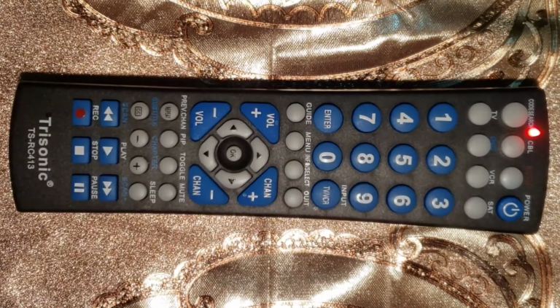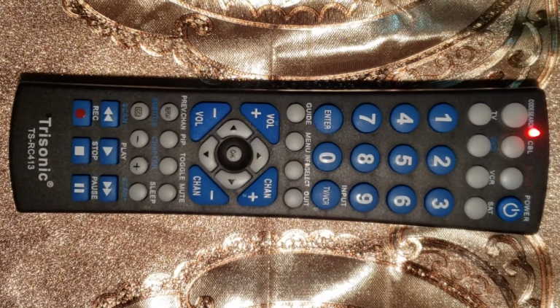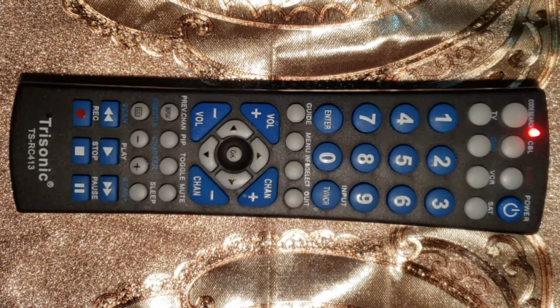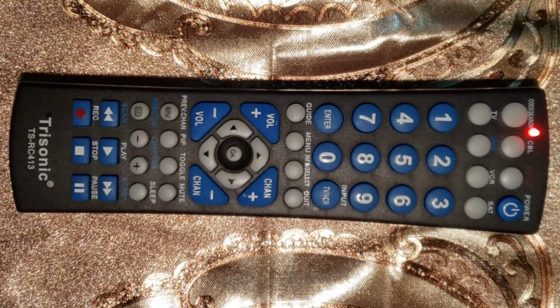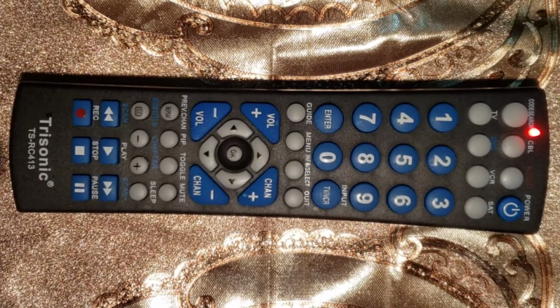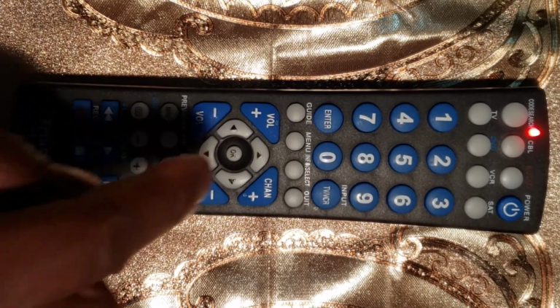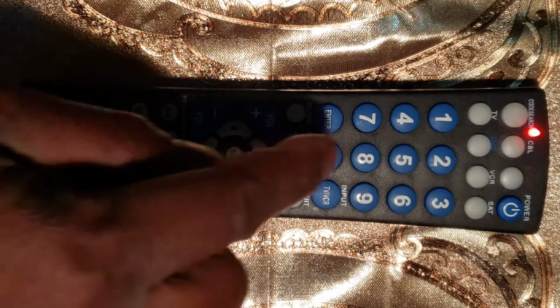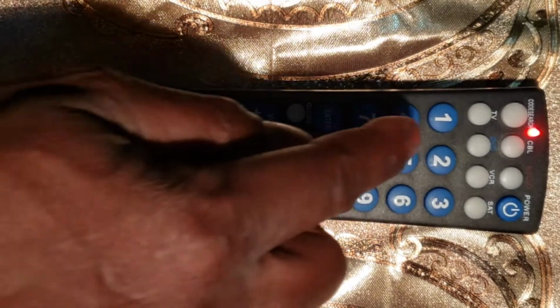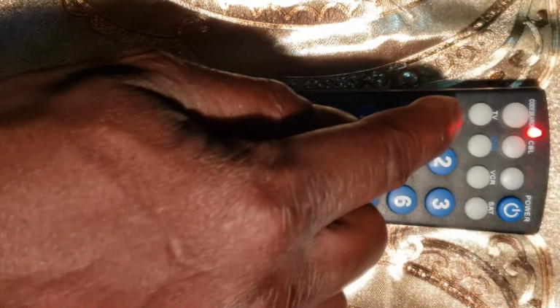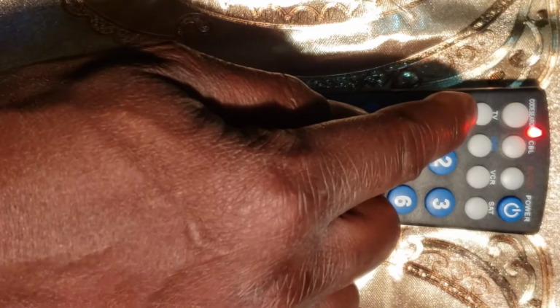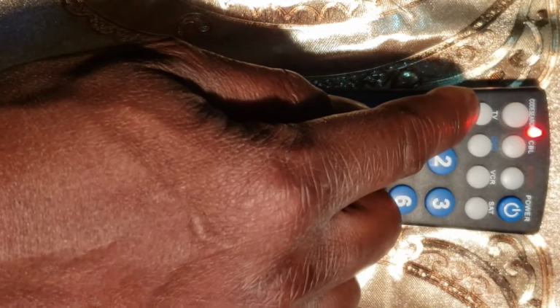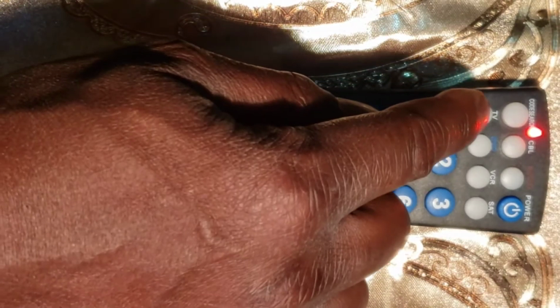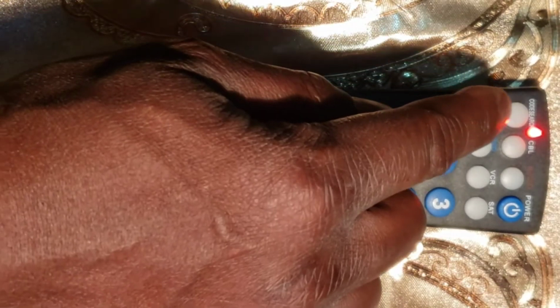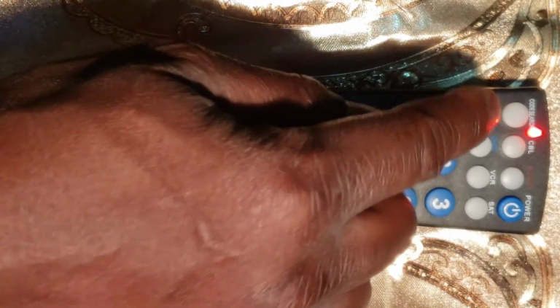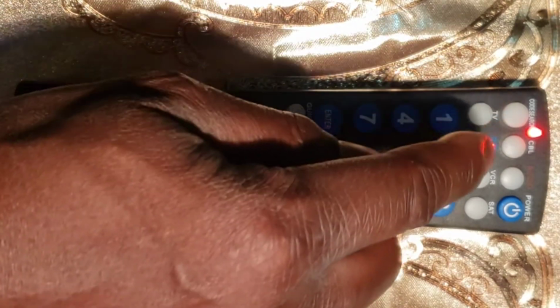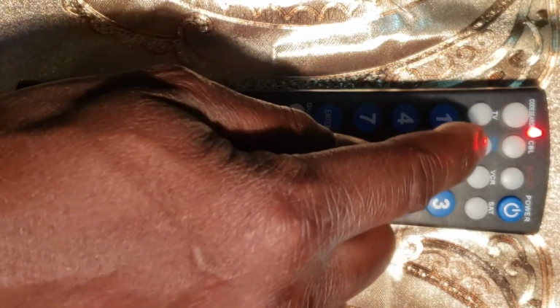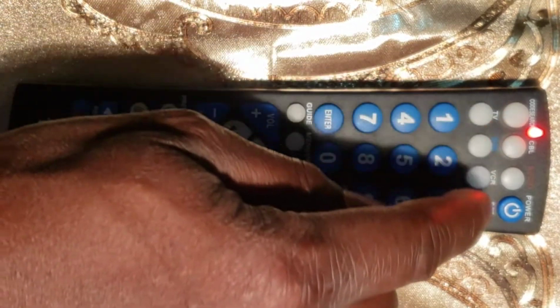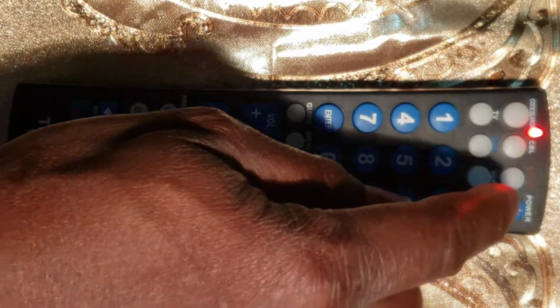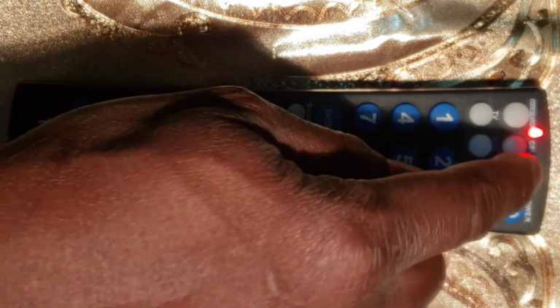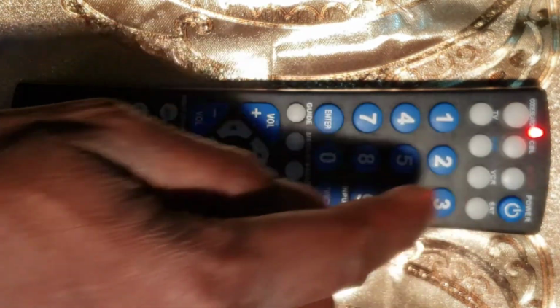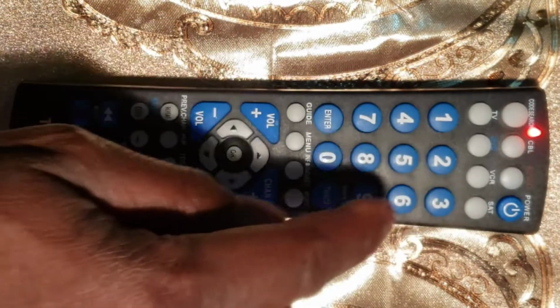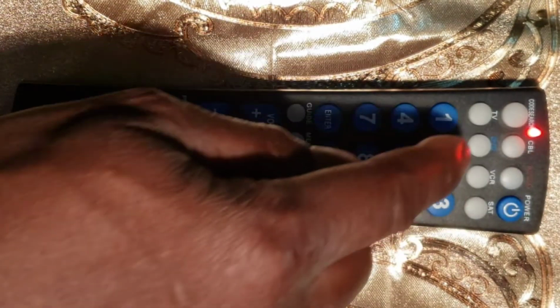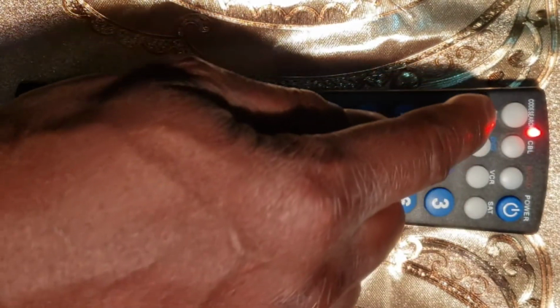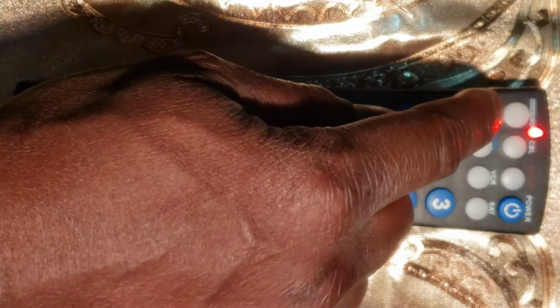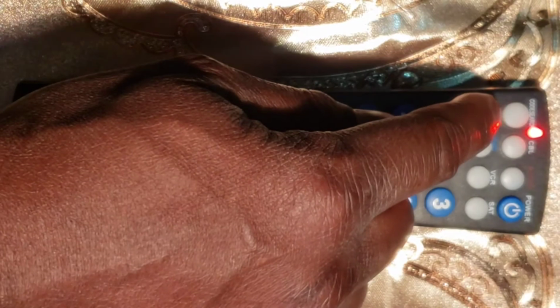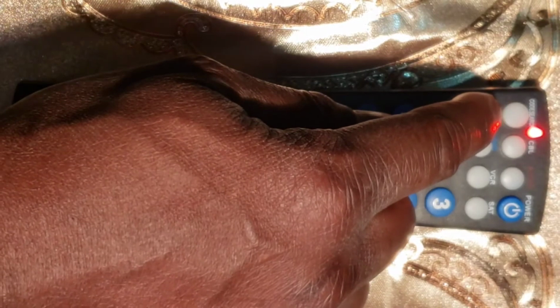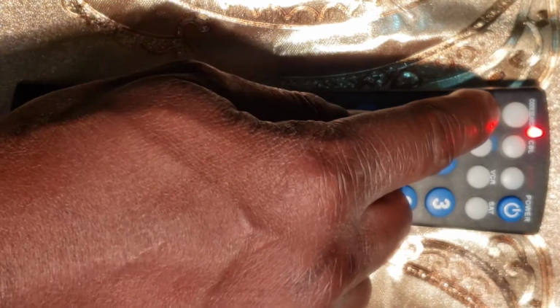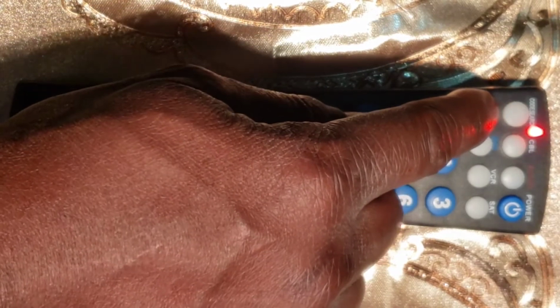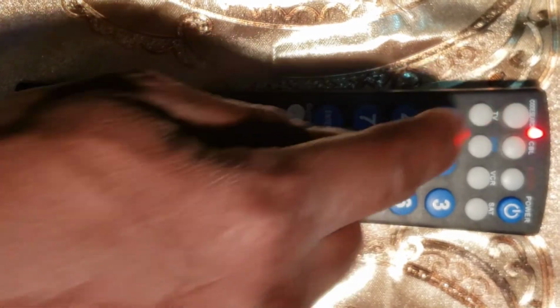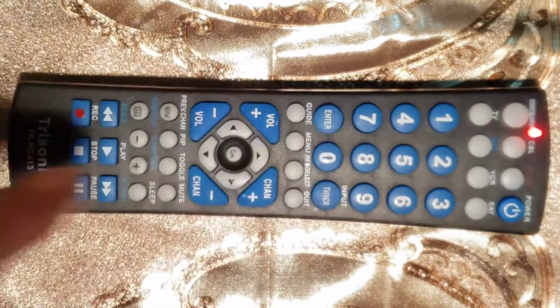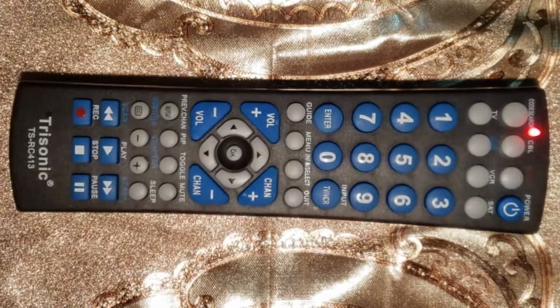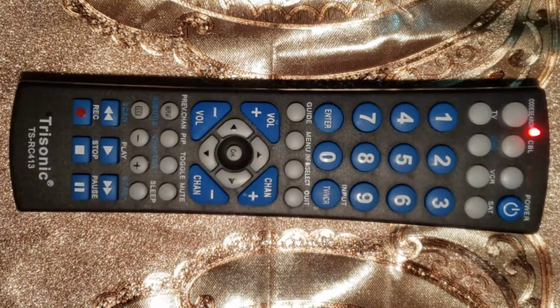Third step: press and release the device button that you wish to program — TV, DVD, cable, VCR, SAT, or Auxiliary. The LED light will blink once and remain on.